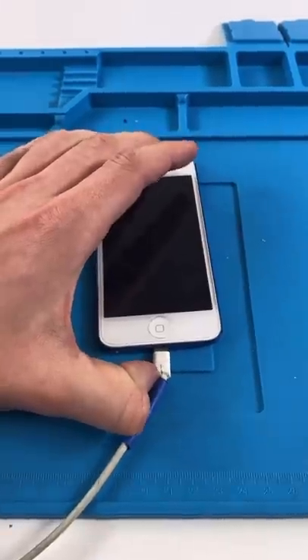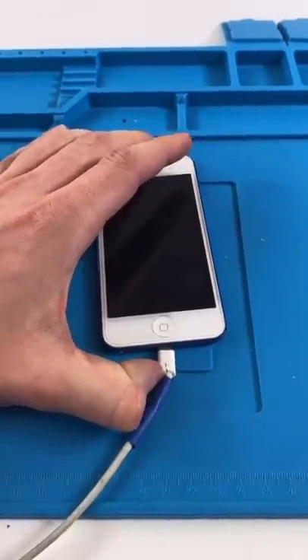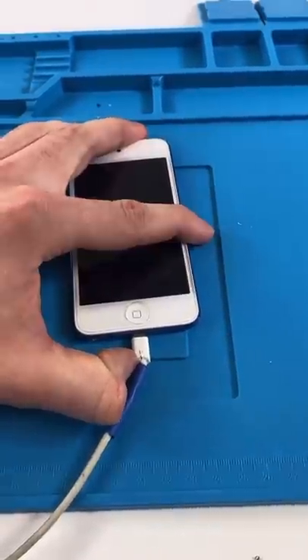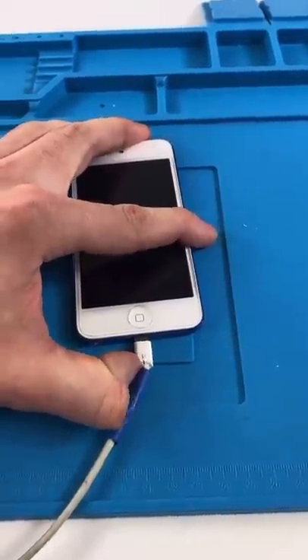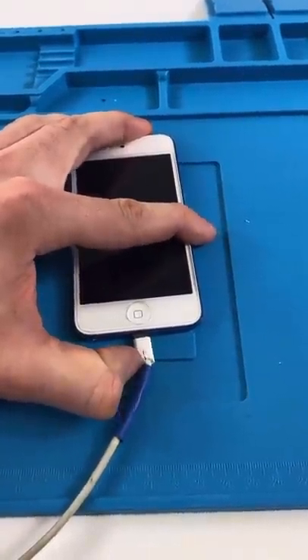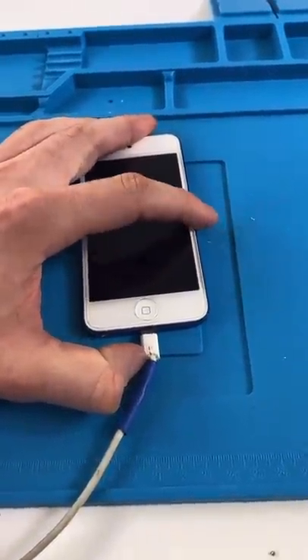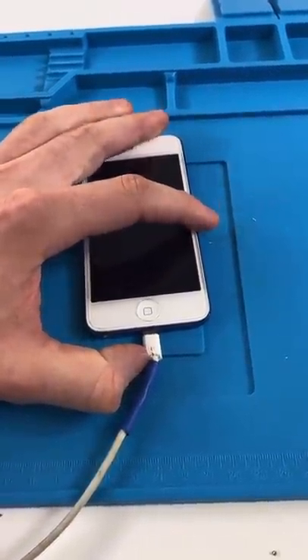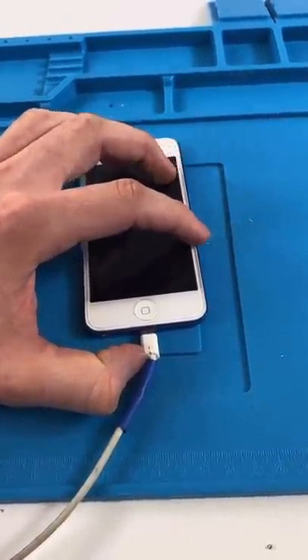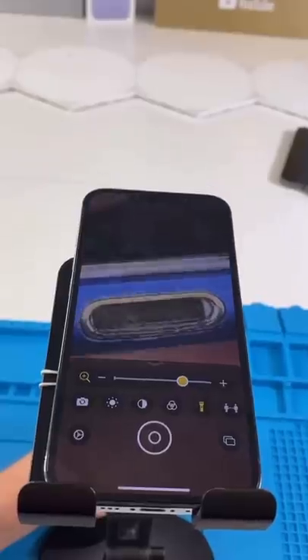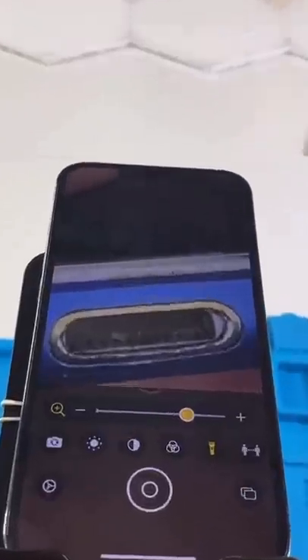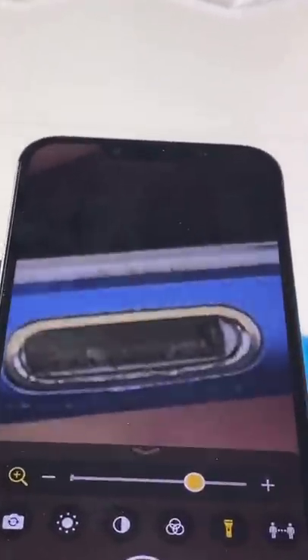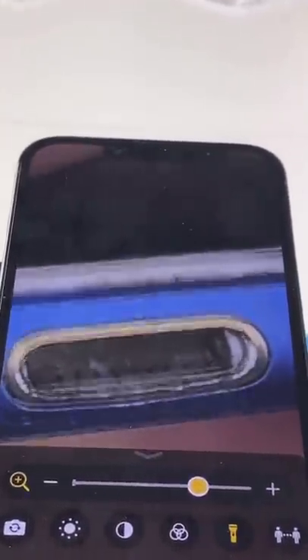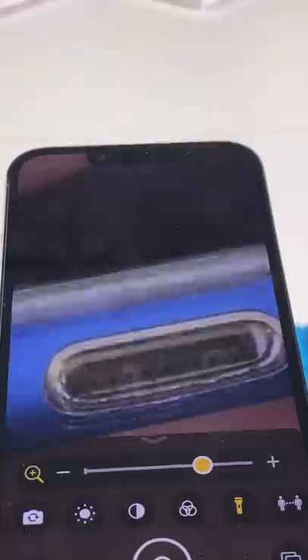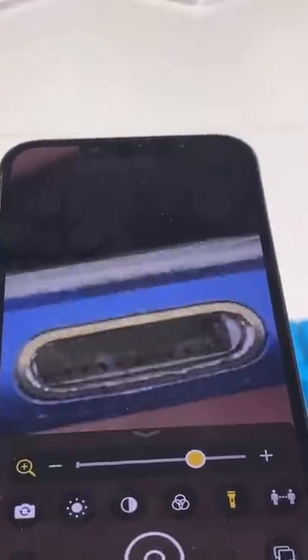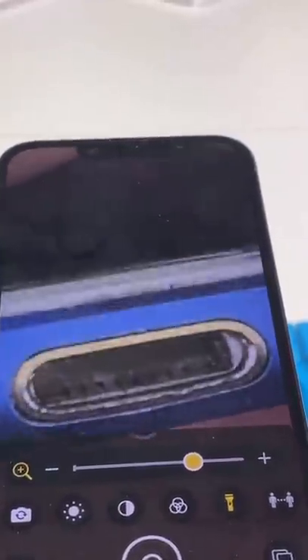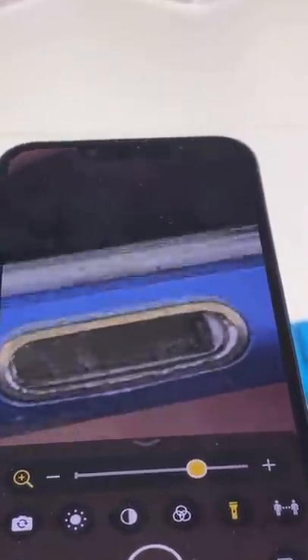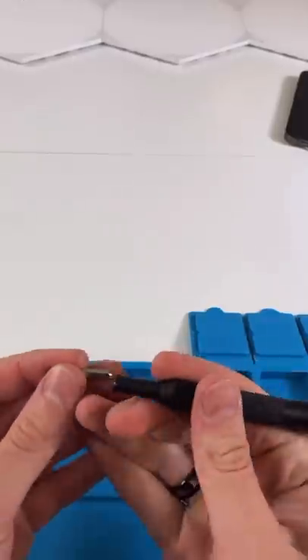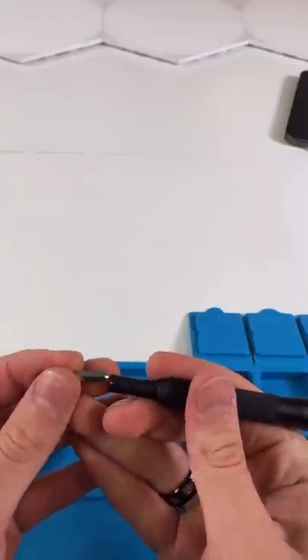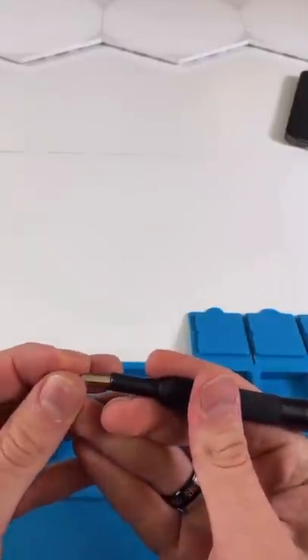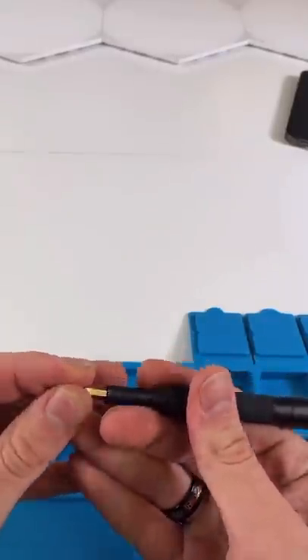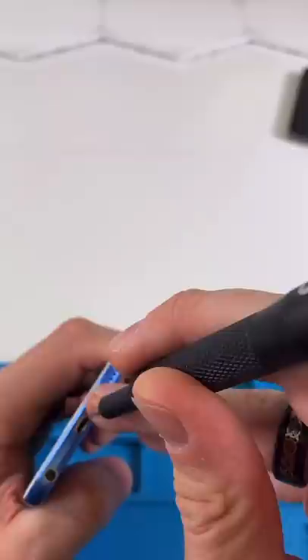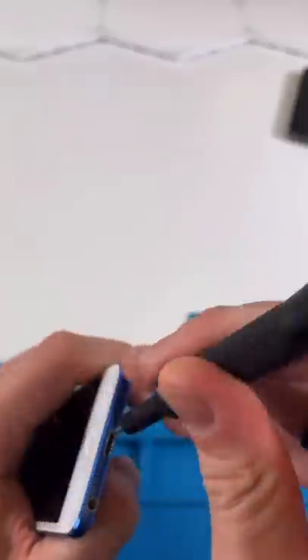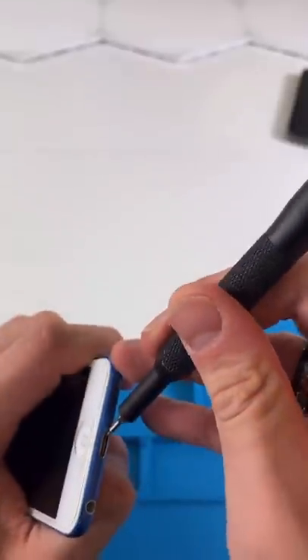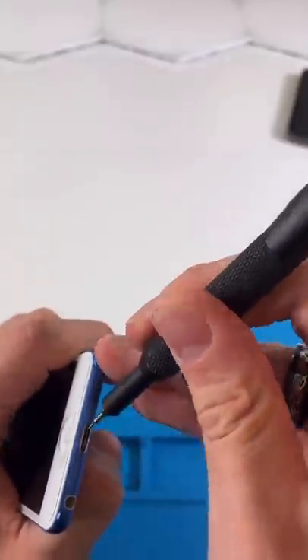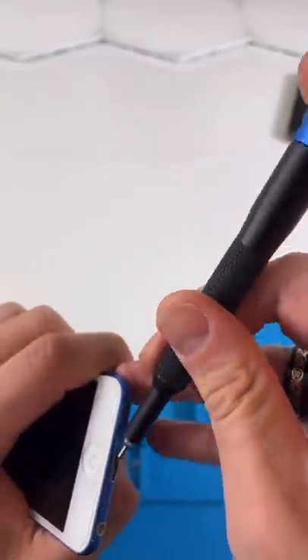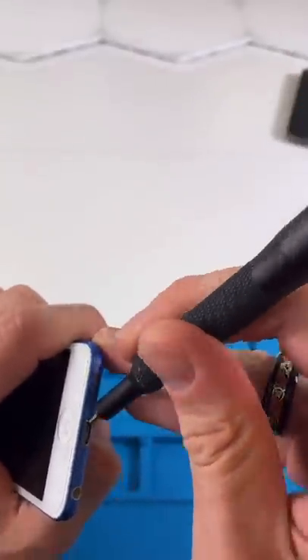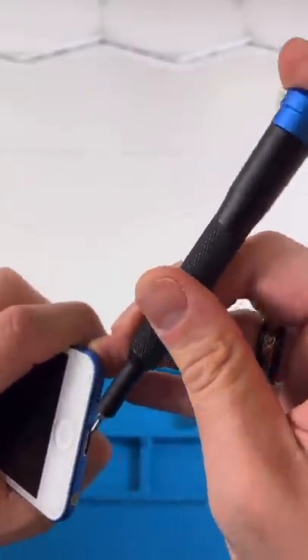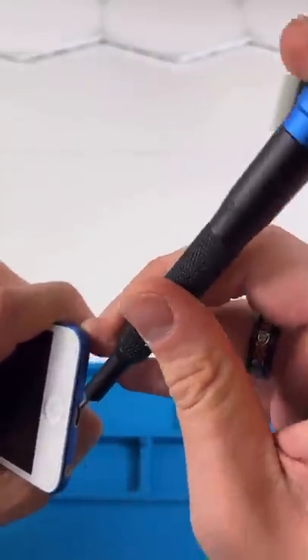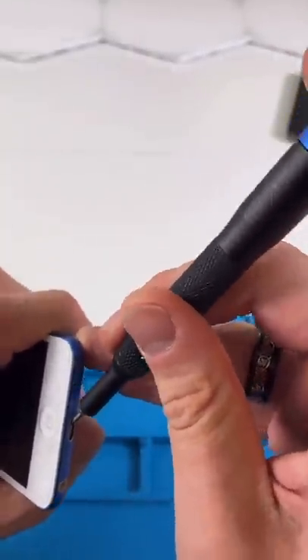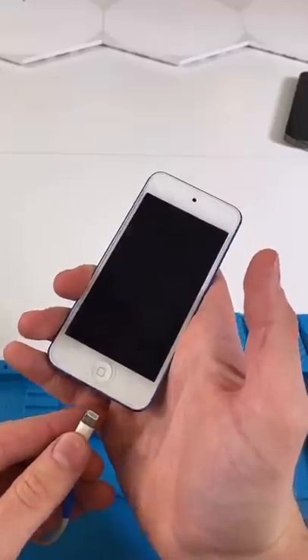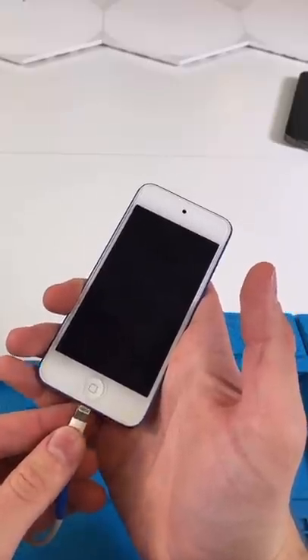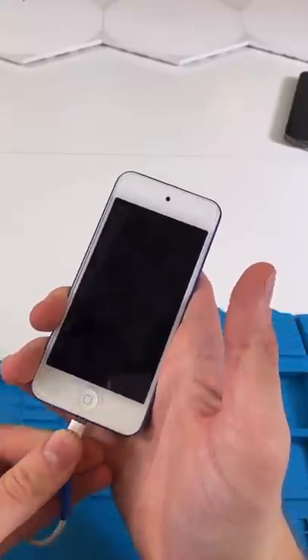Plug it in. It doesn't plug in. What the hell is that? Looks like a piece of rice. We're gonna take a SIM ejector tool. Let's get this out. Now we're gonna plug in the iPod.